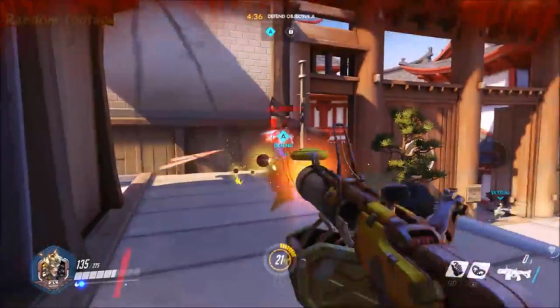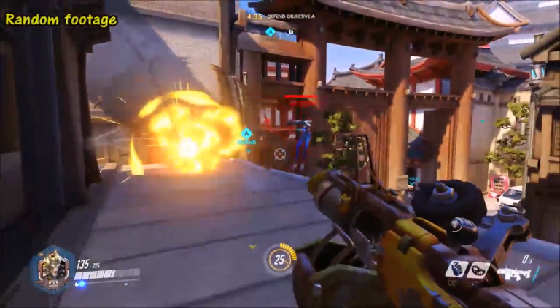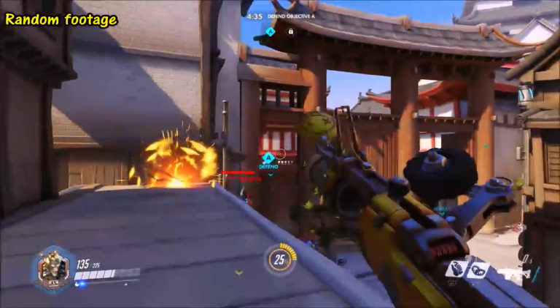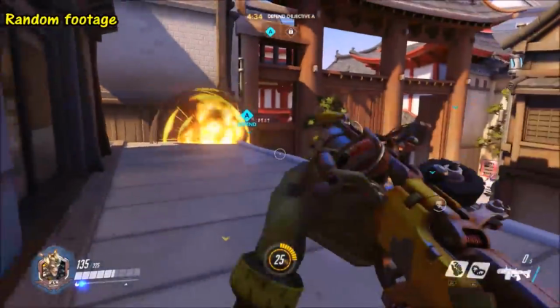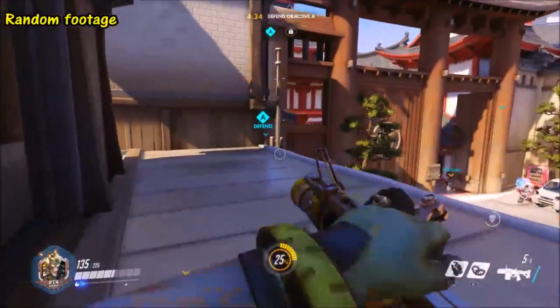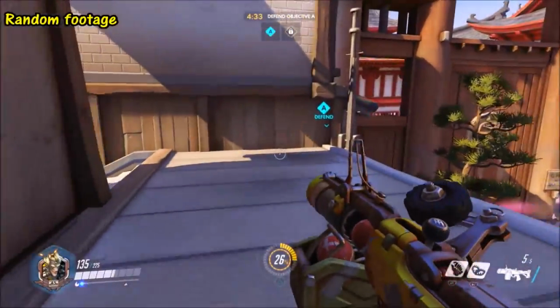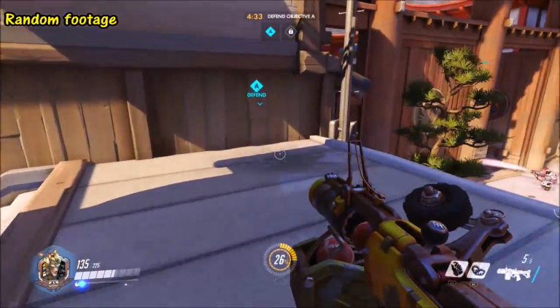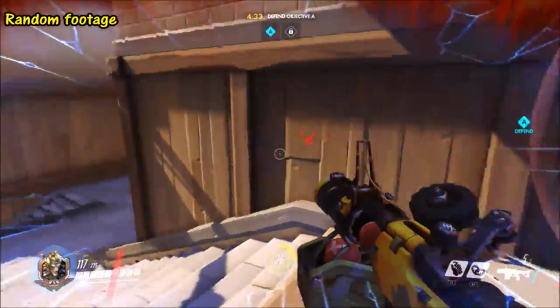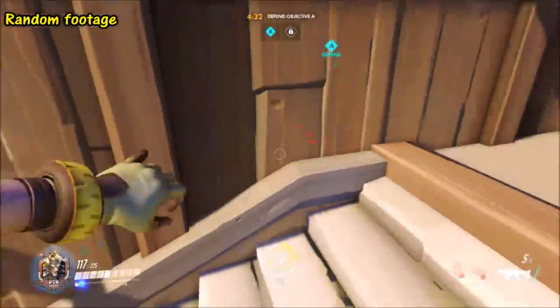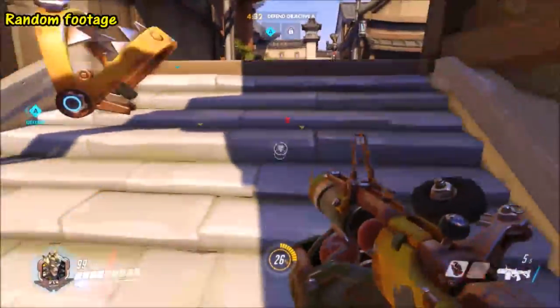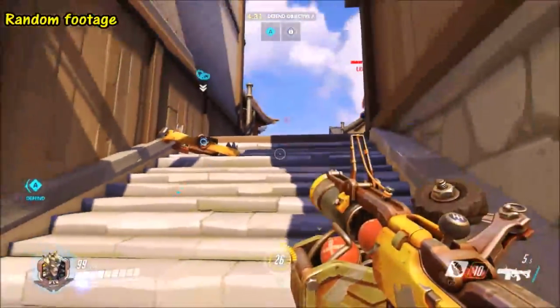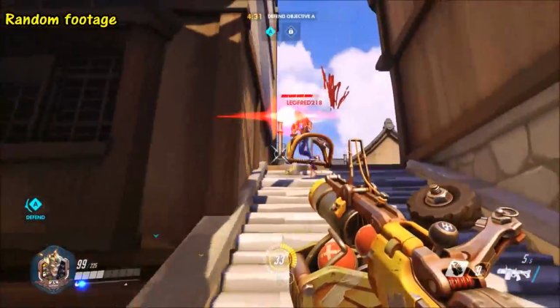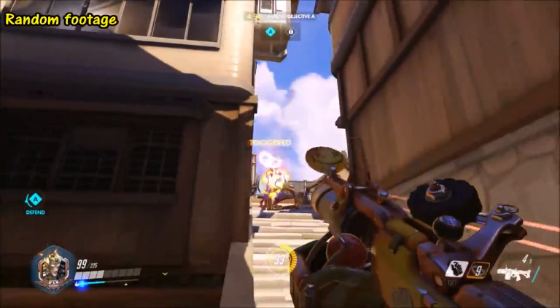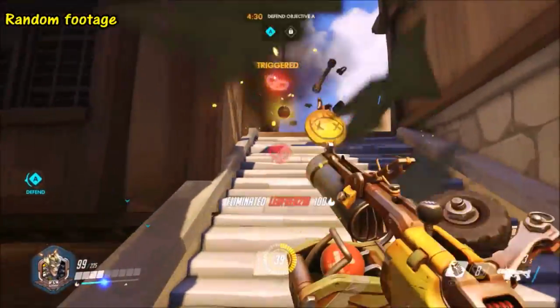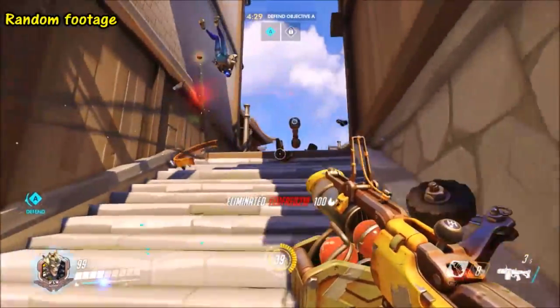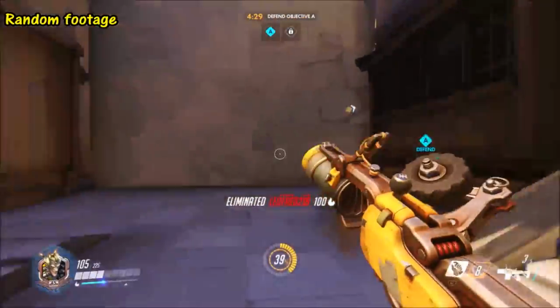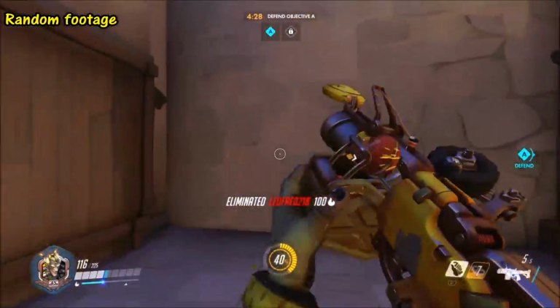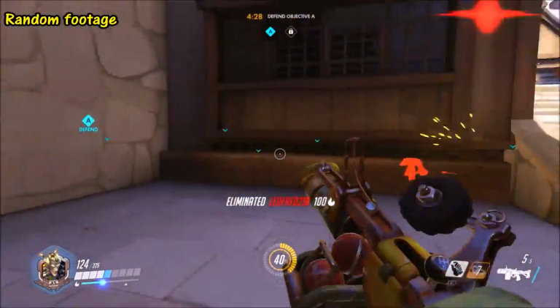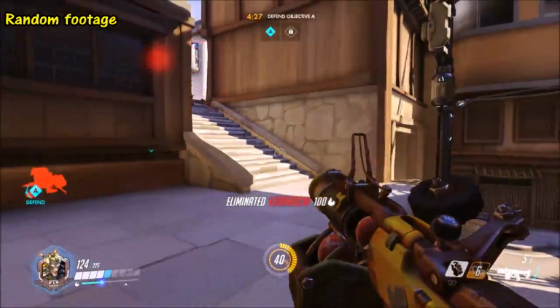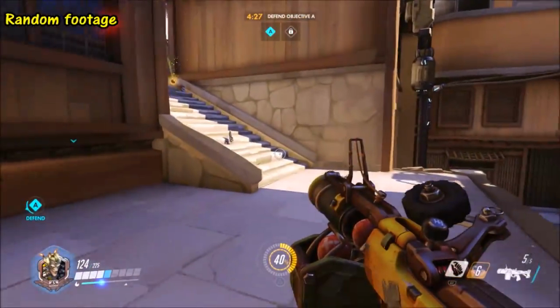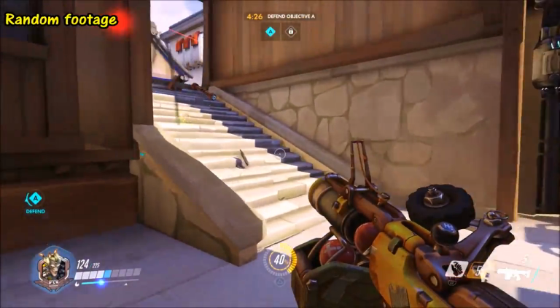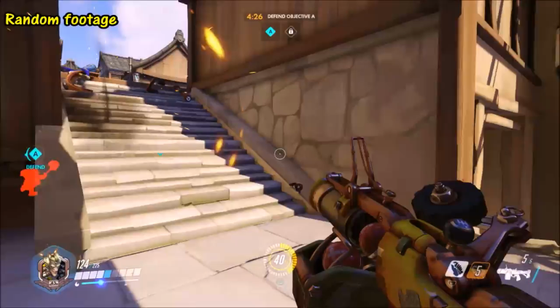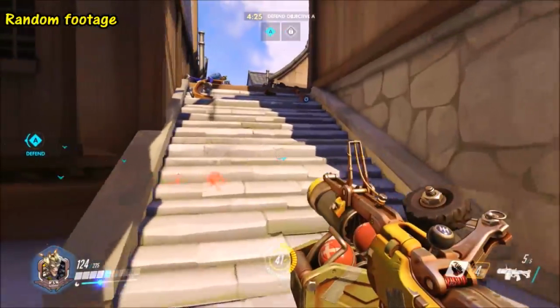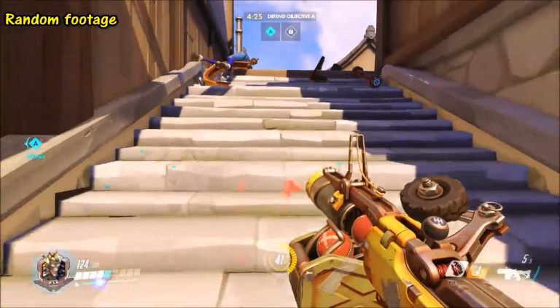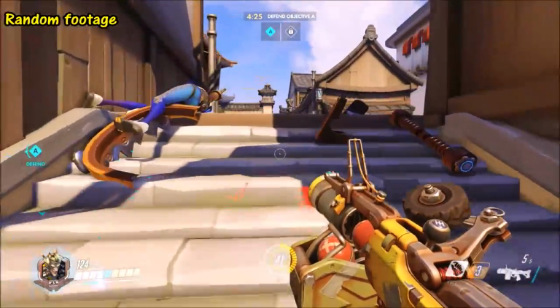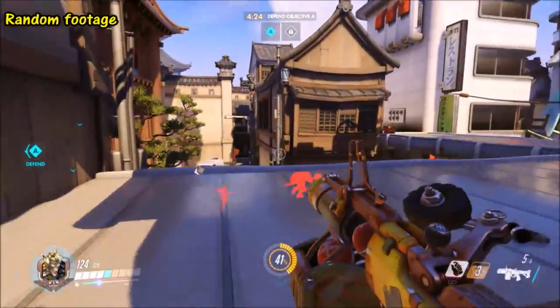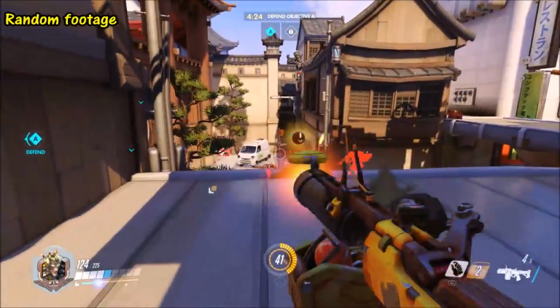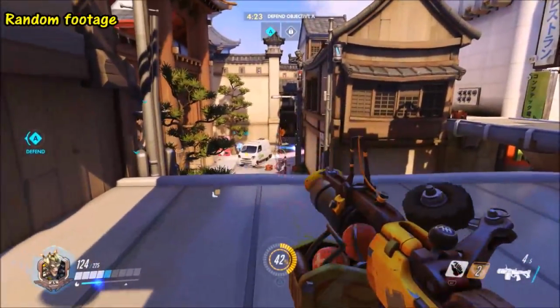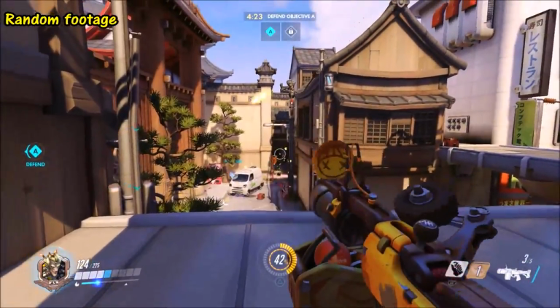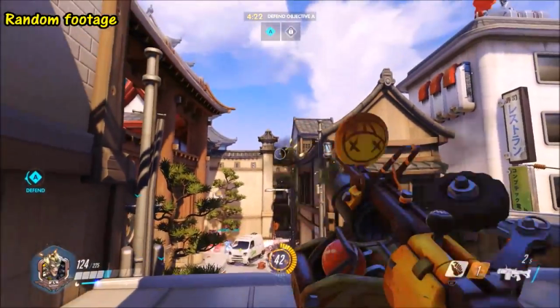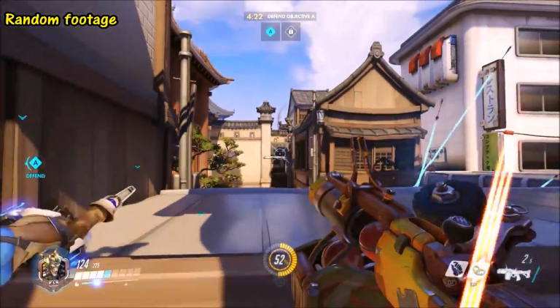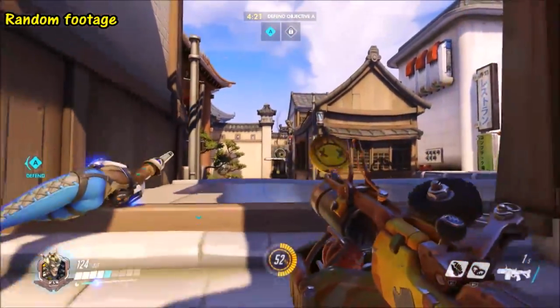Of course, if you have a Widowmaker or a Hanzo on your team, they'll occasionally be showing at least some of the enemy positions so that you can see them through walls. Something else you can do though is predict where the enemies are likely to be based on where your teammates are.